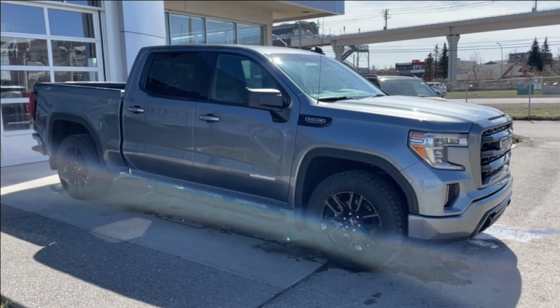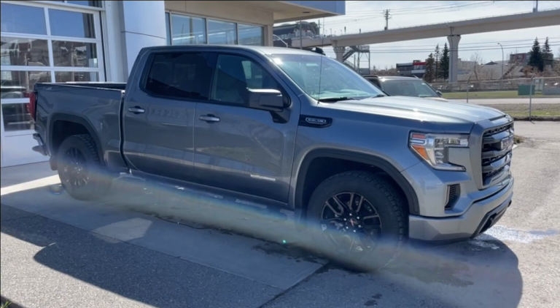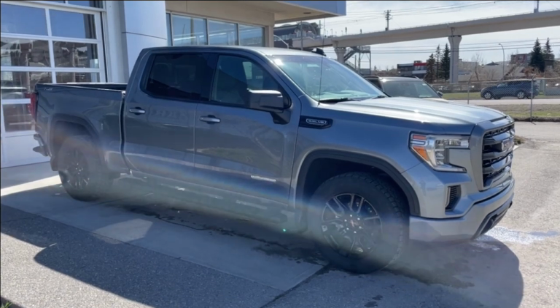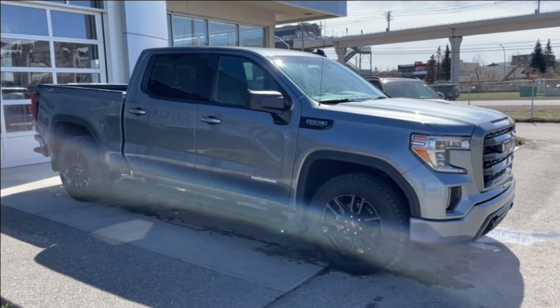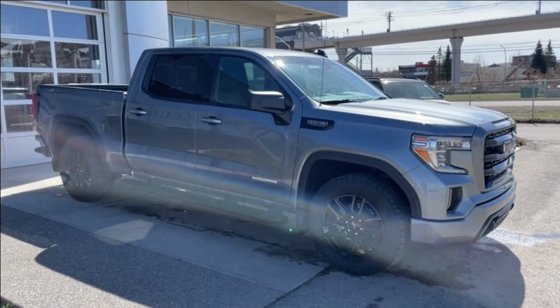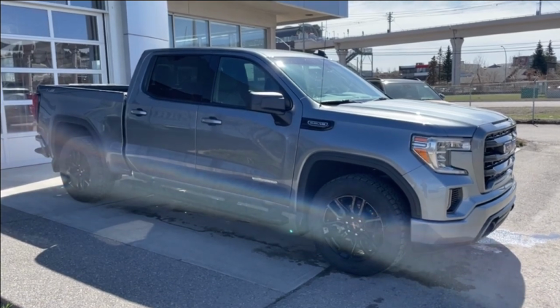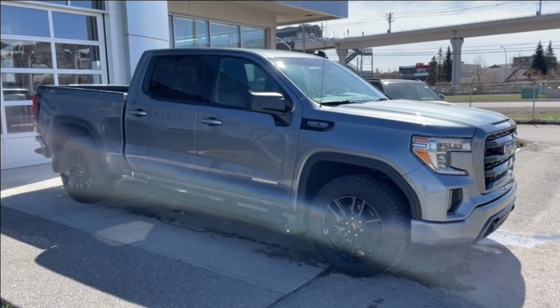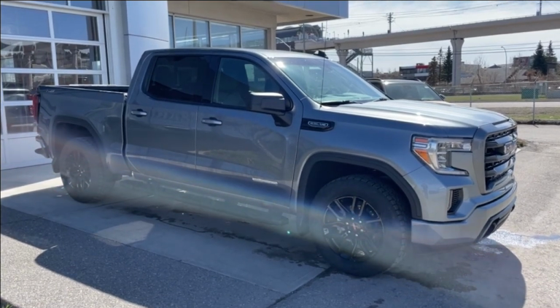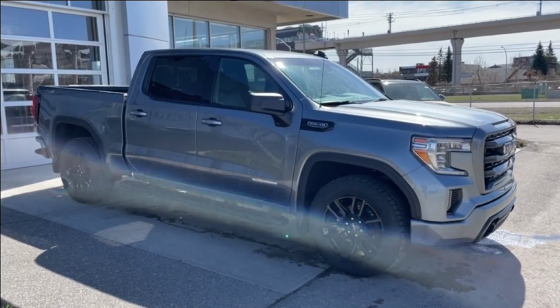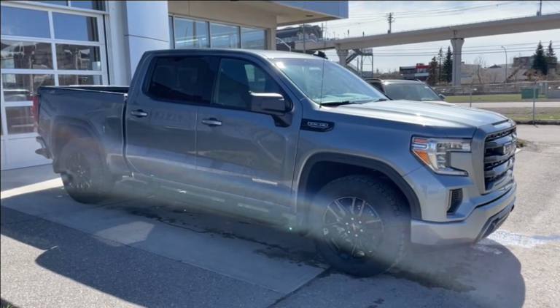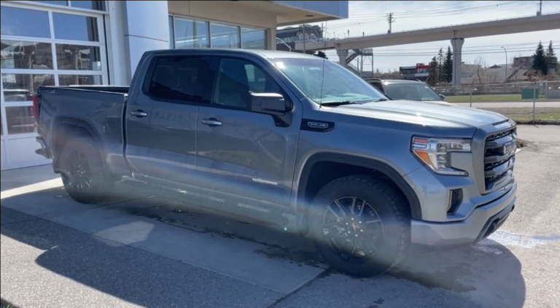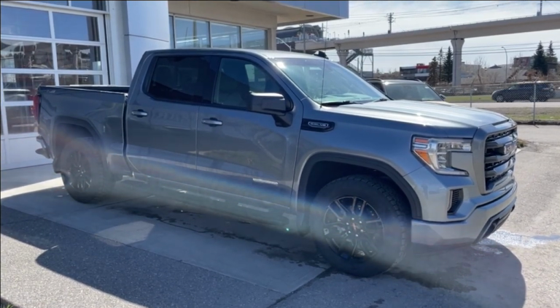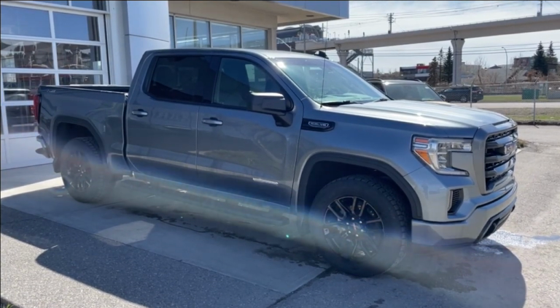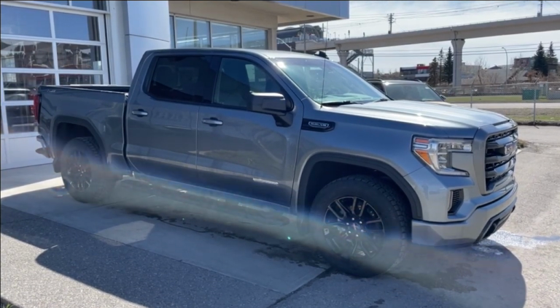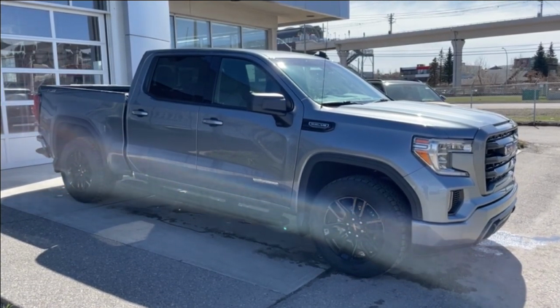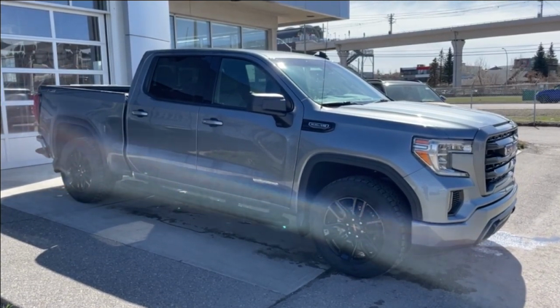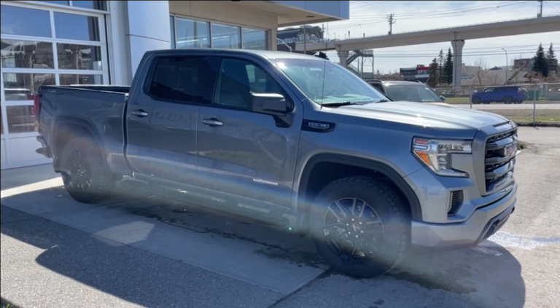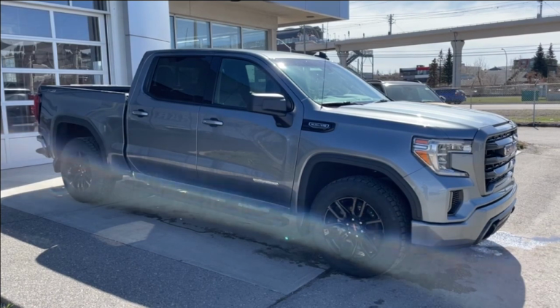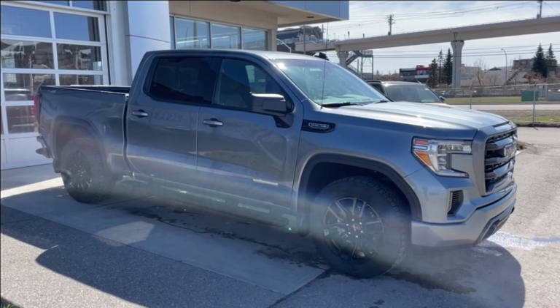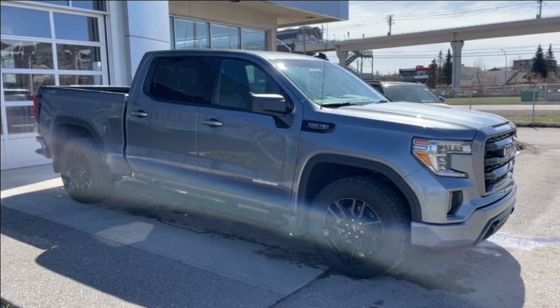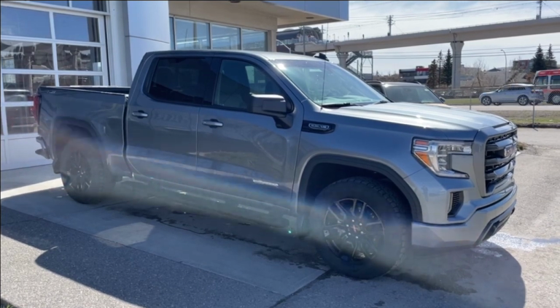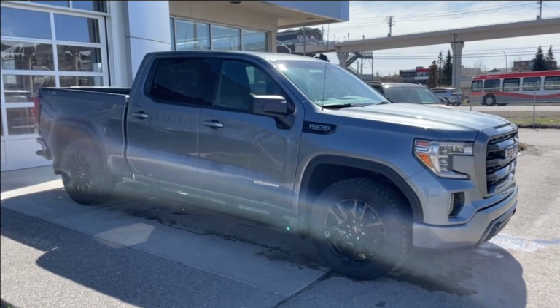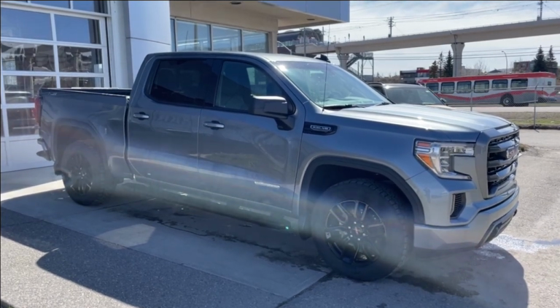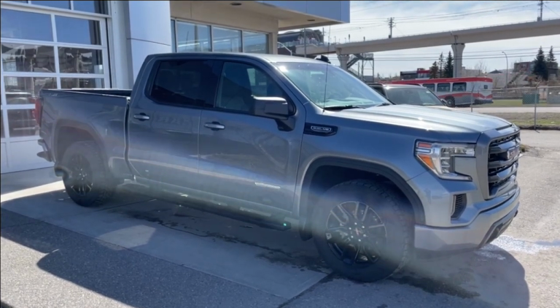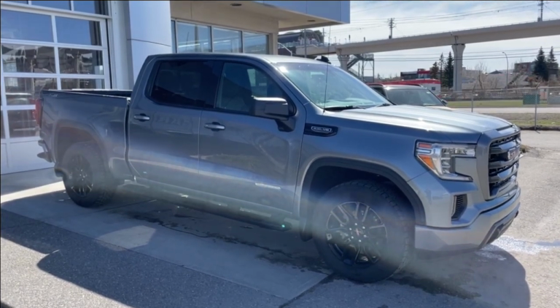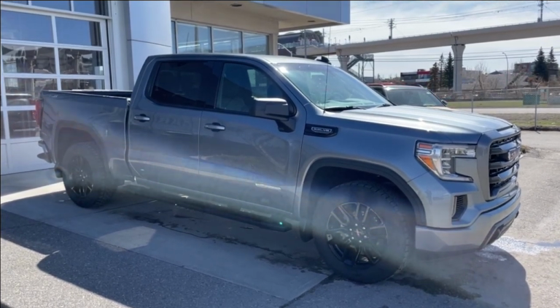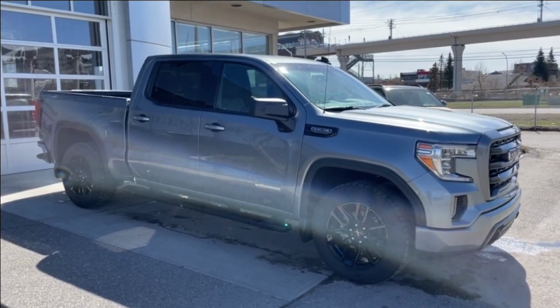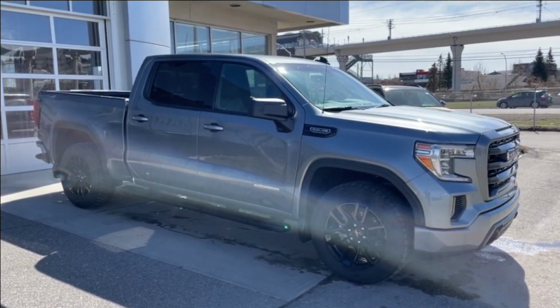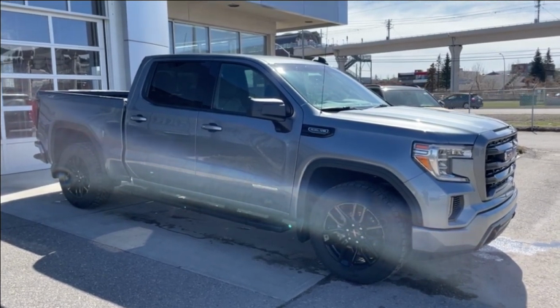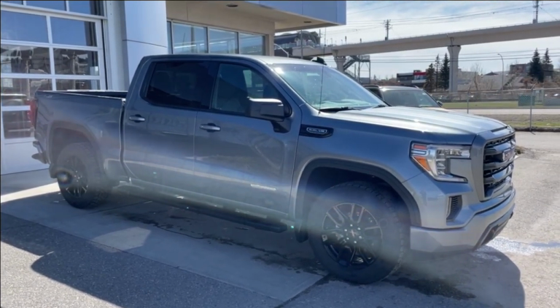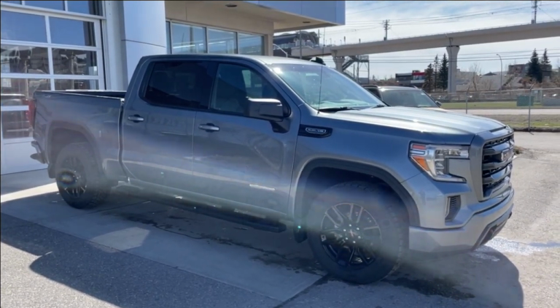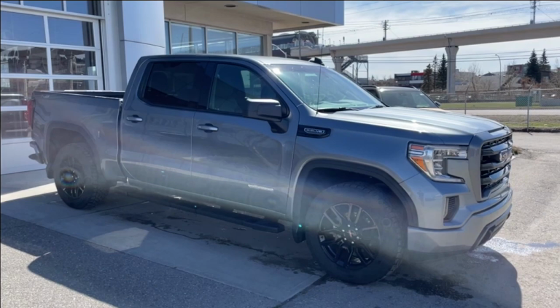Welcome to the 2020 GMC Sierra 1500 Elevation in Satin Steel Metallic. This truck is powered by a 5.3L V8, bolted up to a 10-speed automatic transmission.